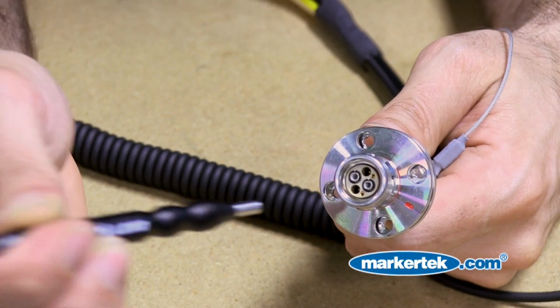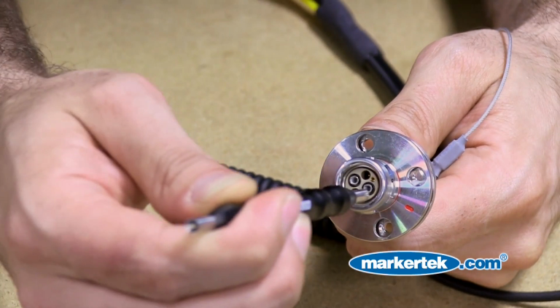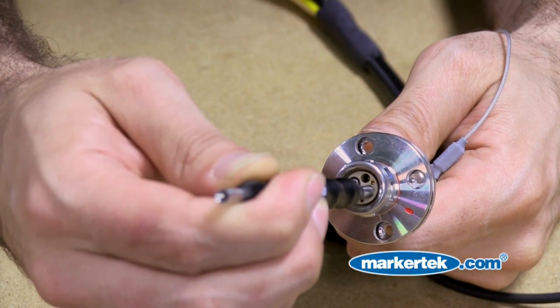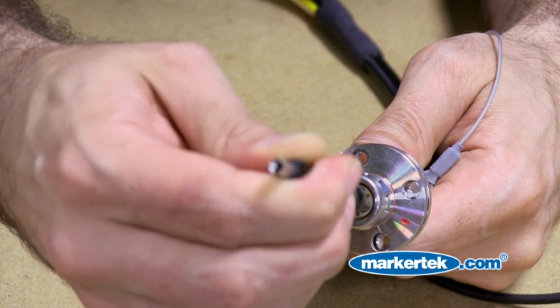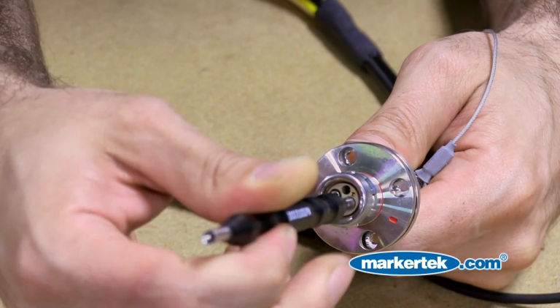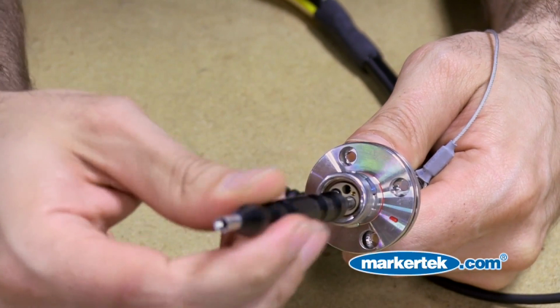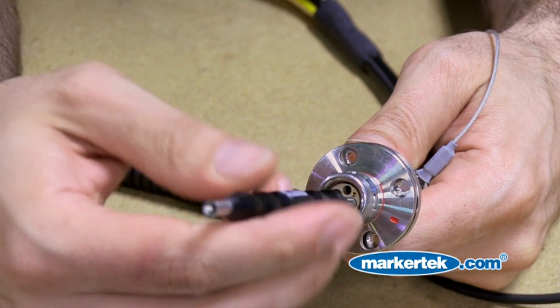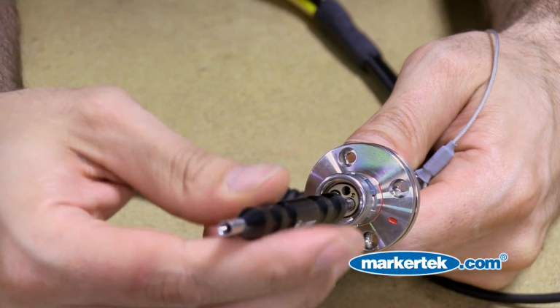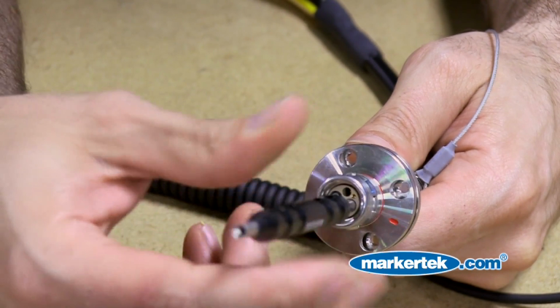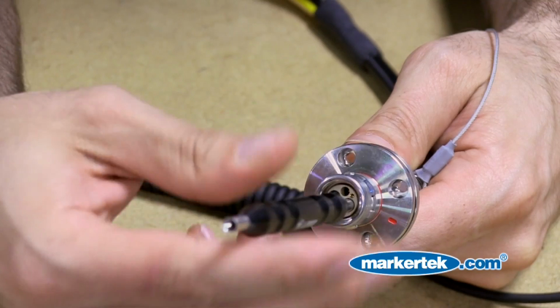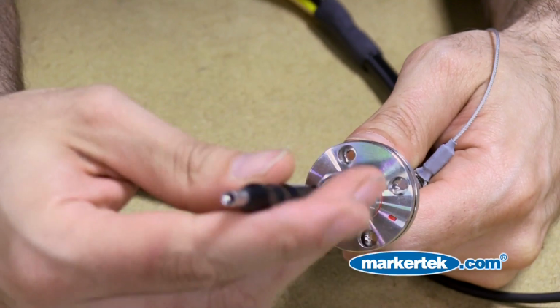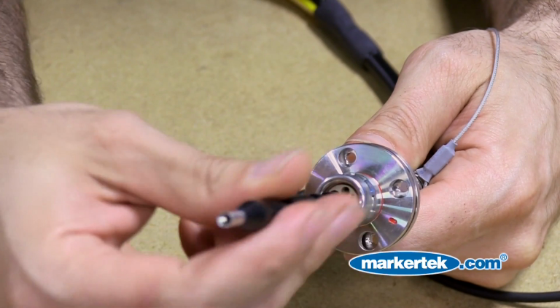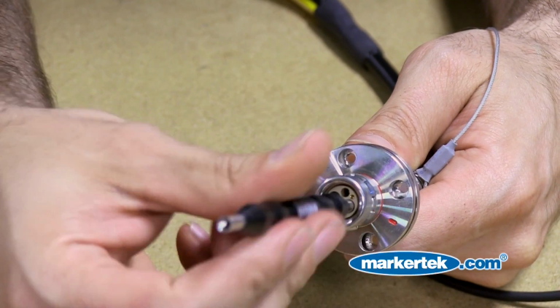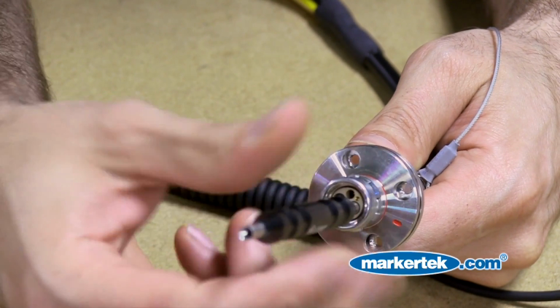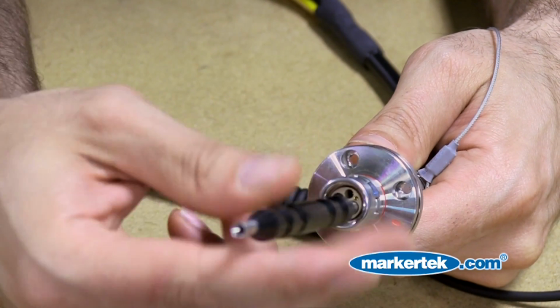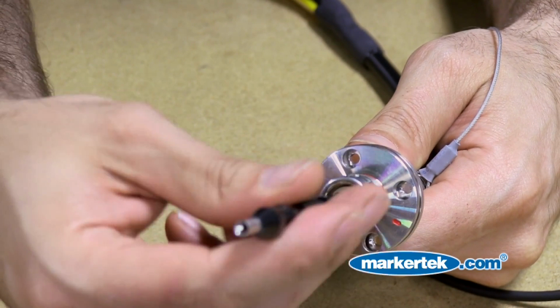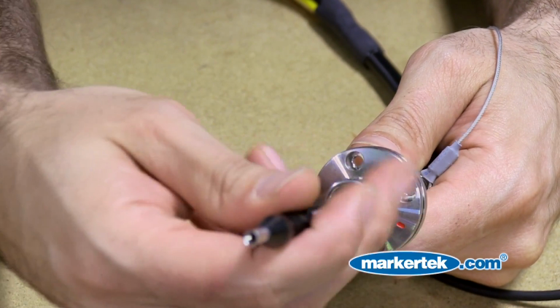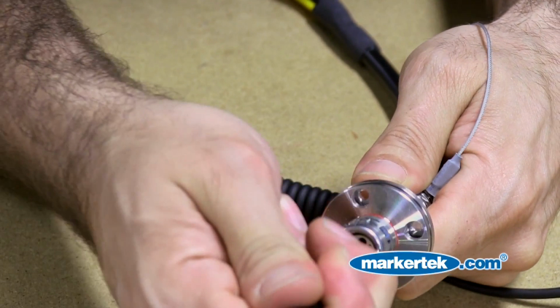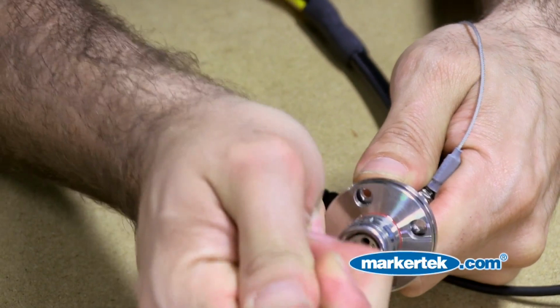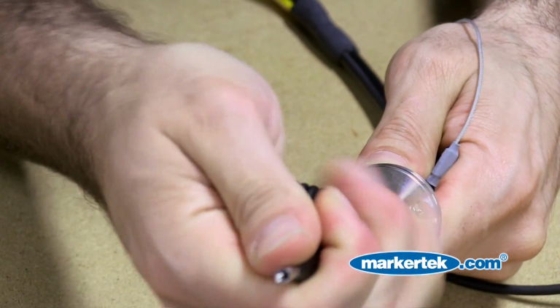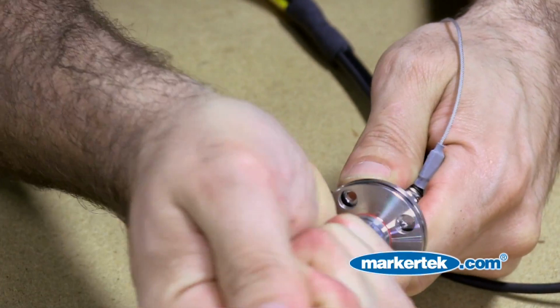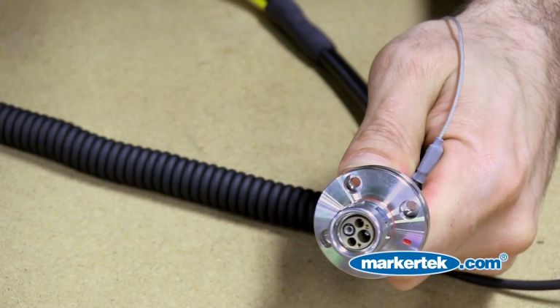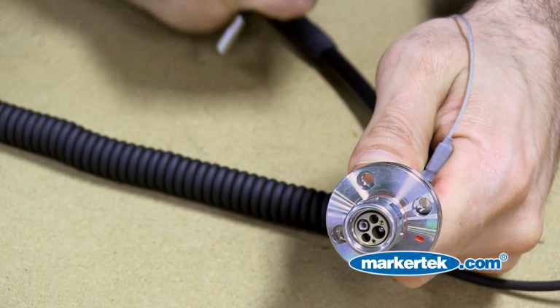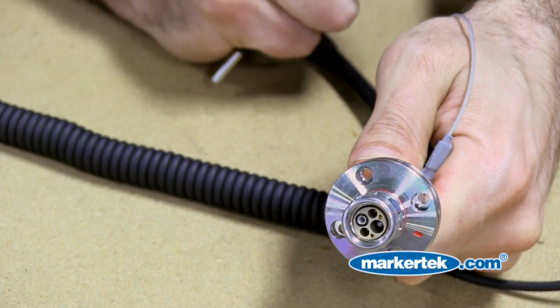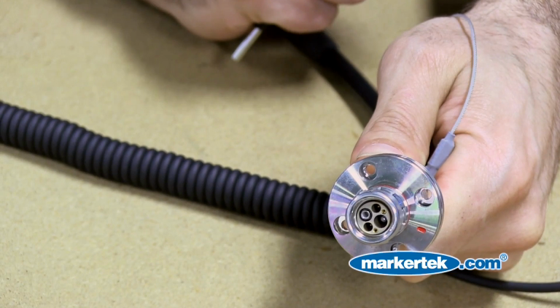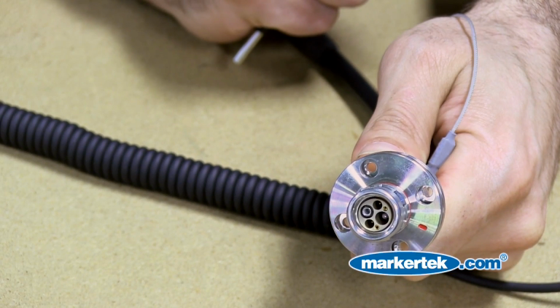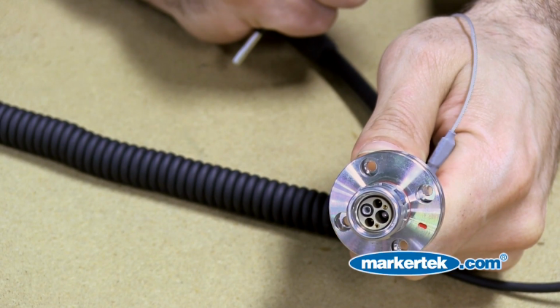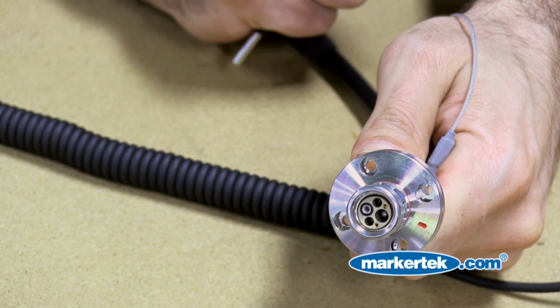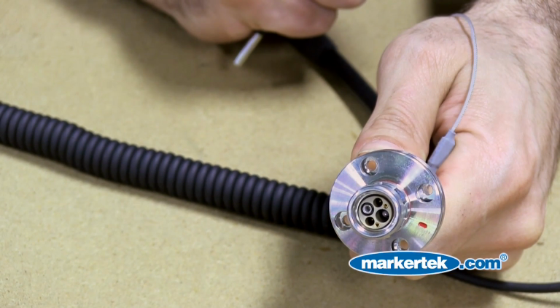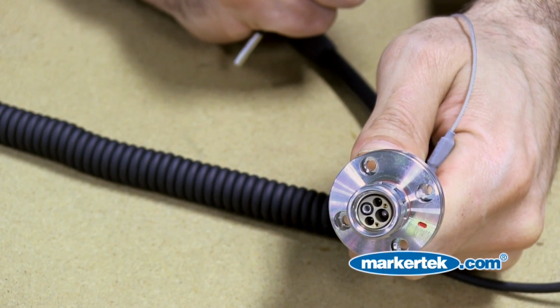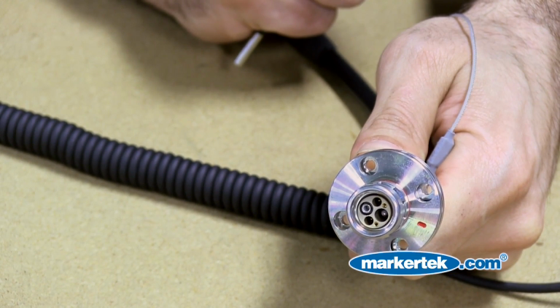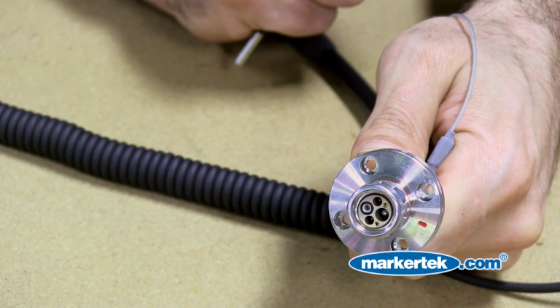Using the Limo extraction tool, you're going to want to remove the alignment sleeve to properly expose the ferrule. Screw the extraction tool onto the ferrule — you've got to tug rather hard. This exposes the end face of the cable and the ferrule itself.